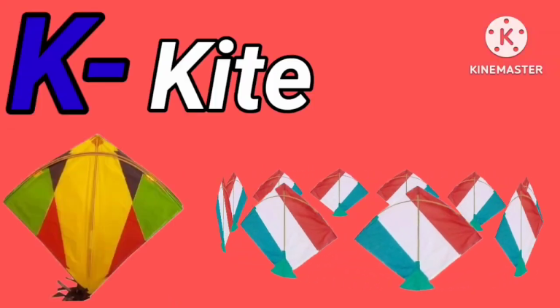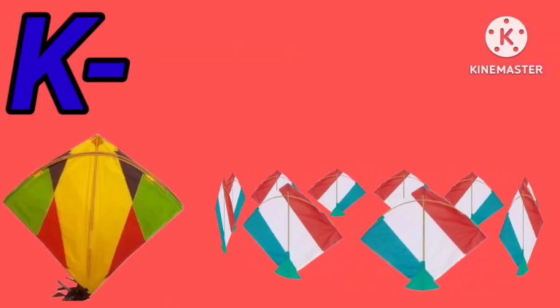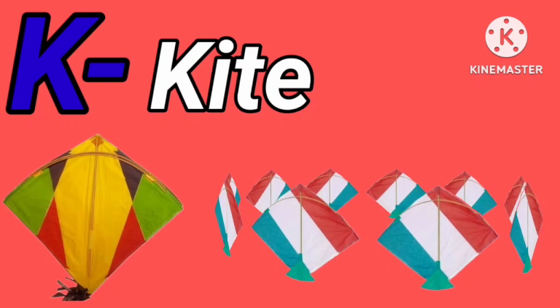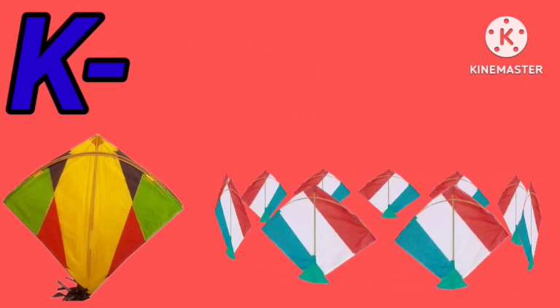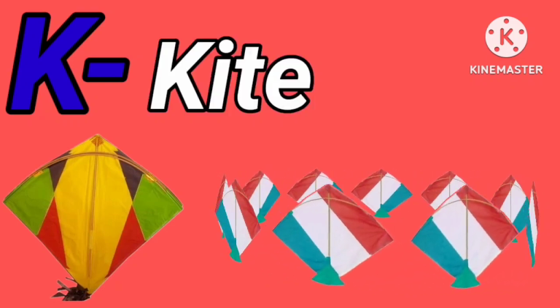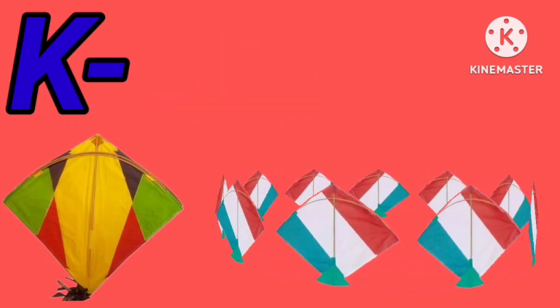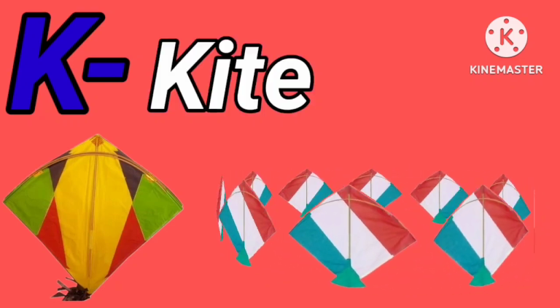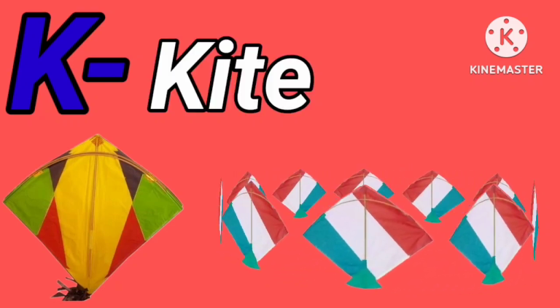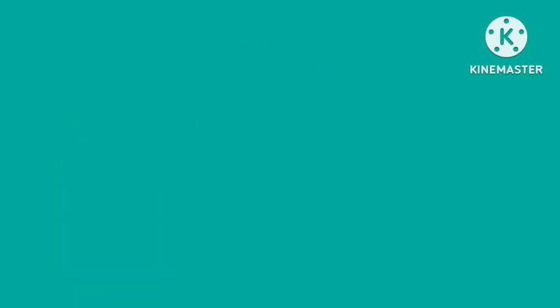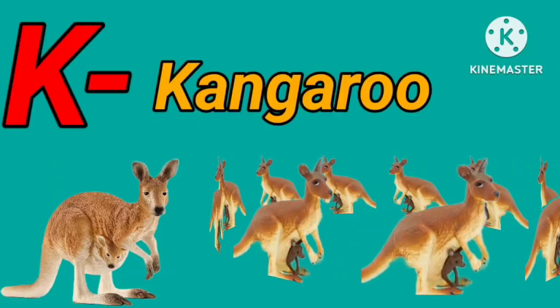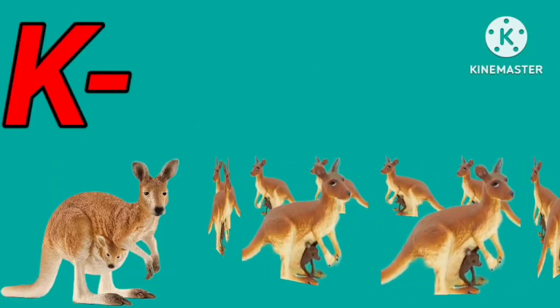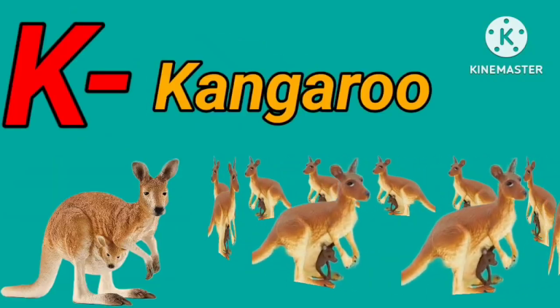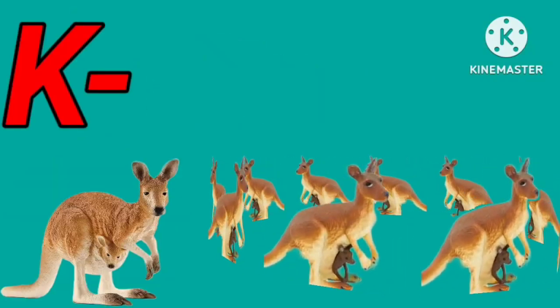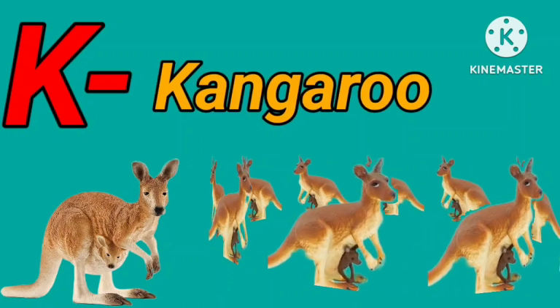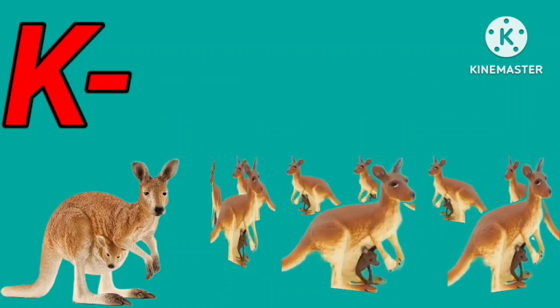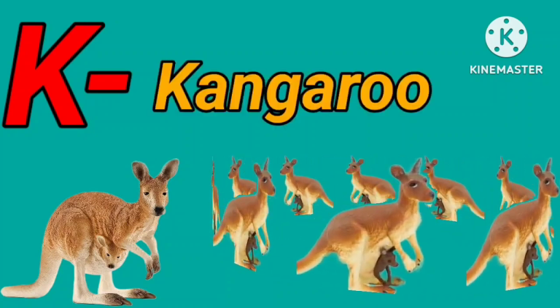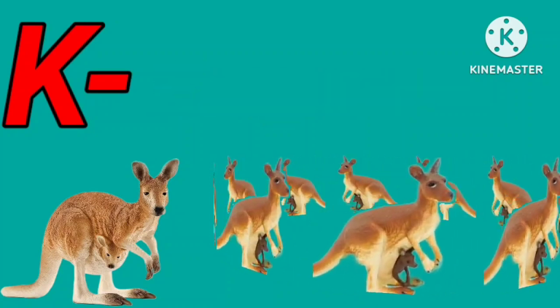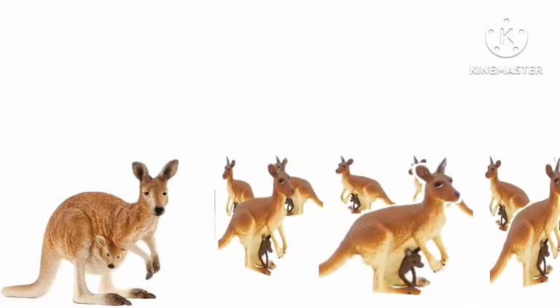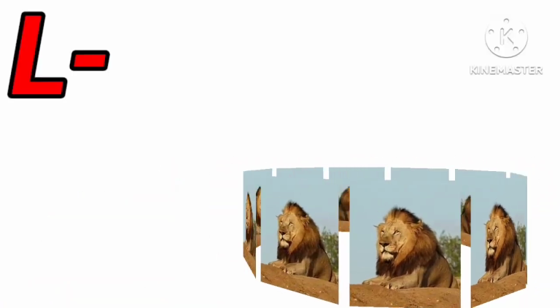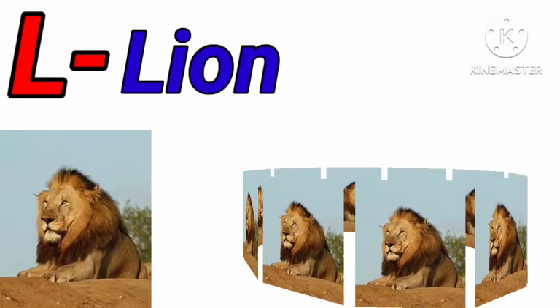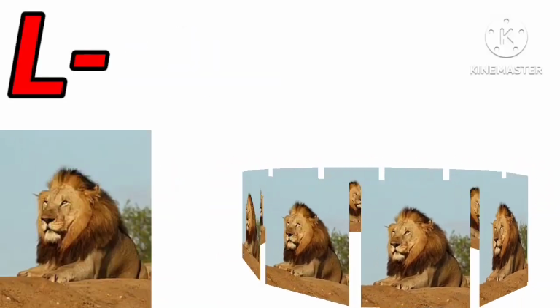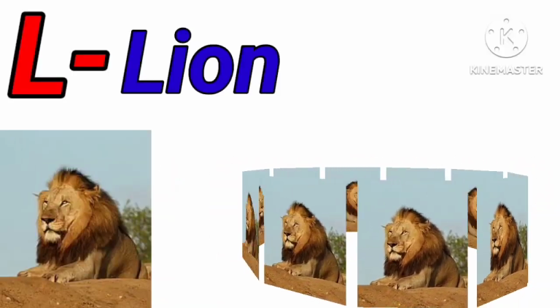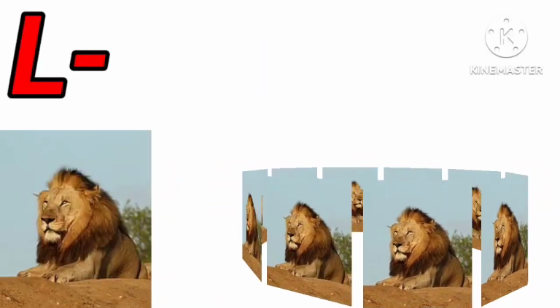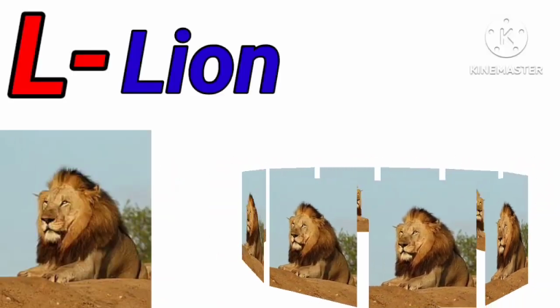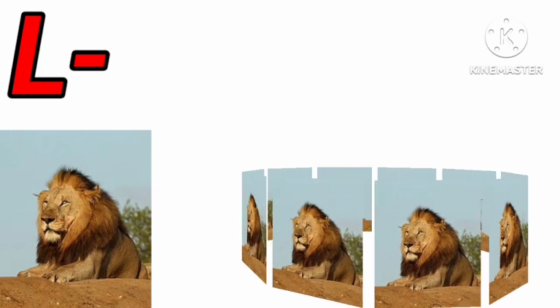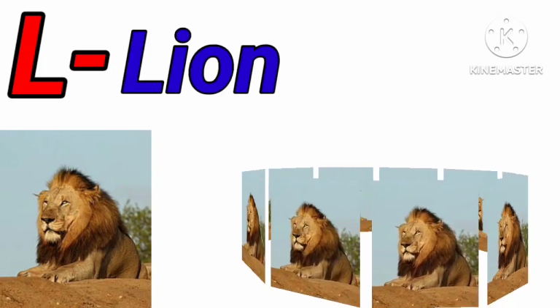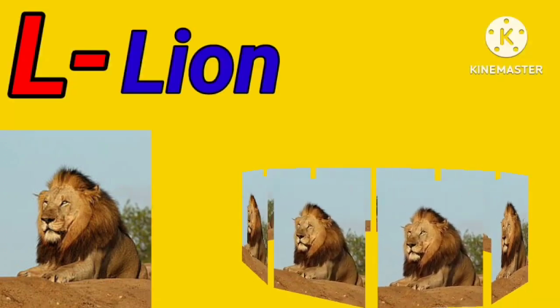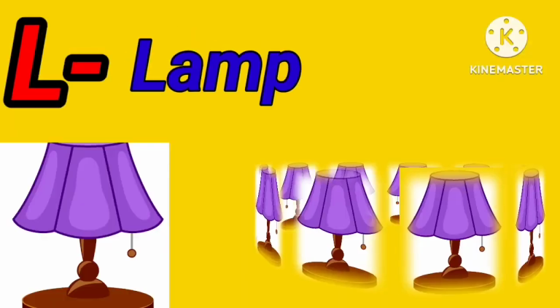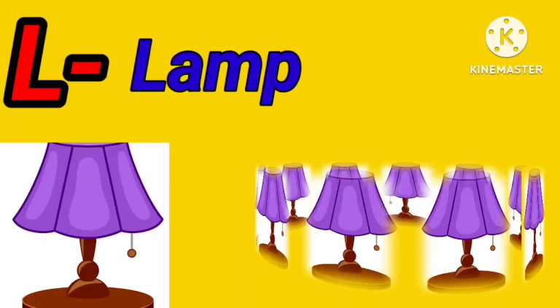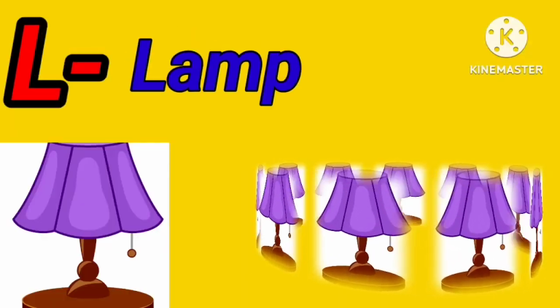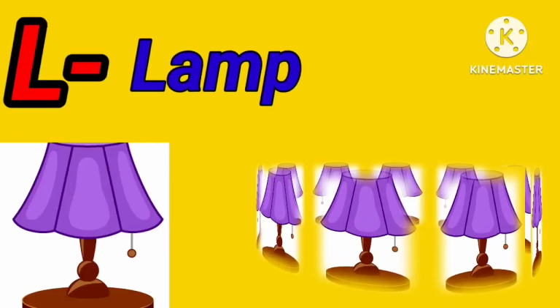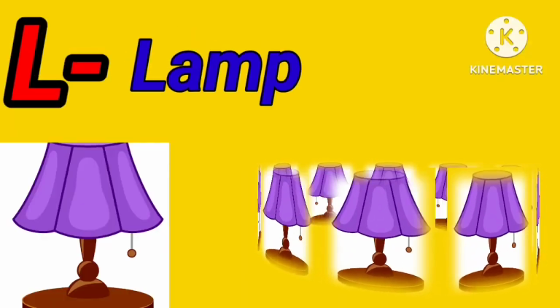K for kite. K for kangaroo. L for lion. L for lamp.